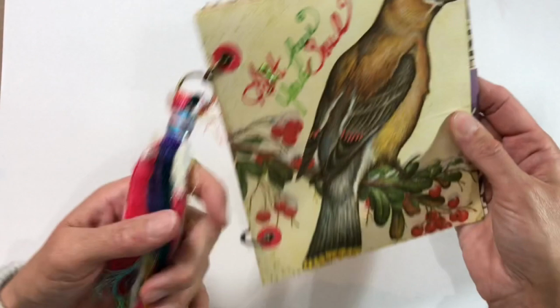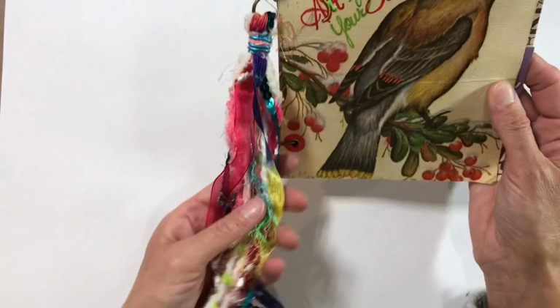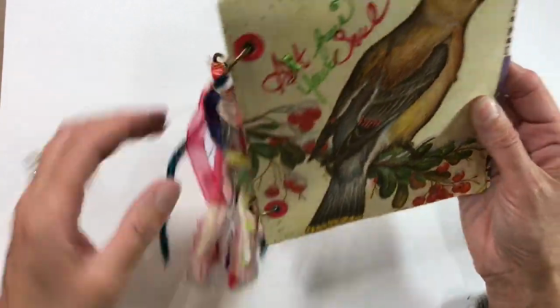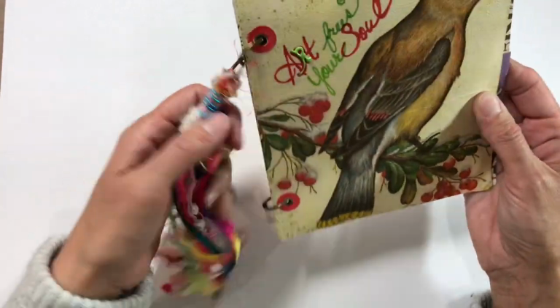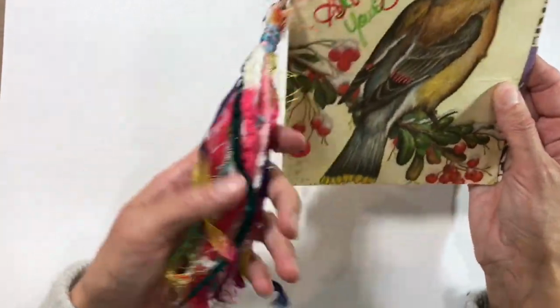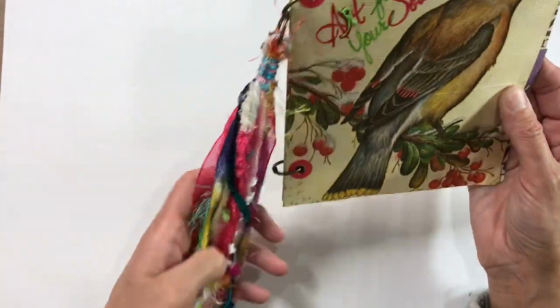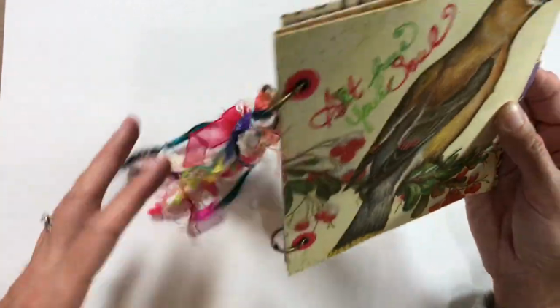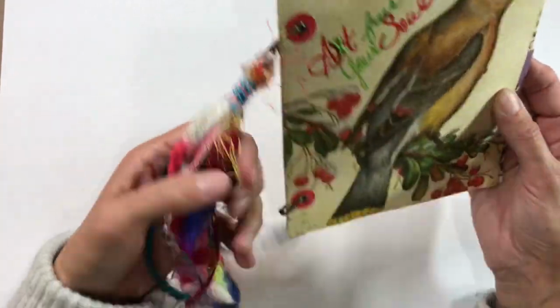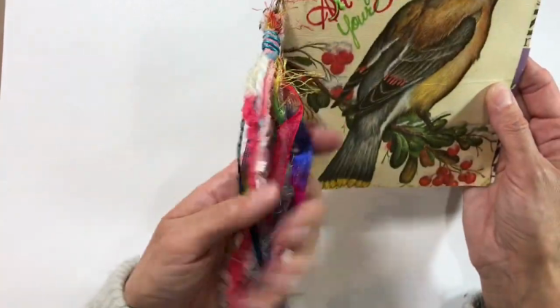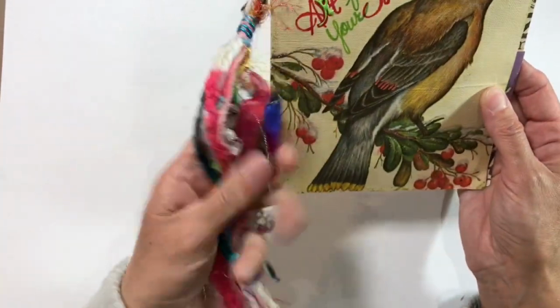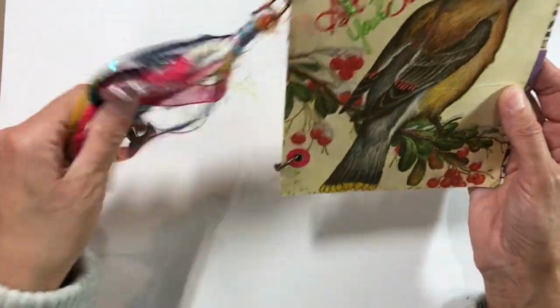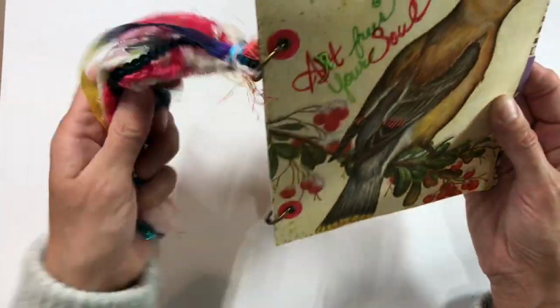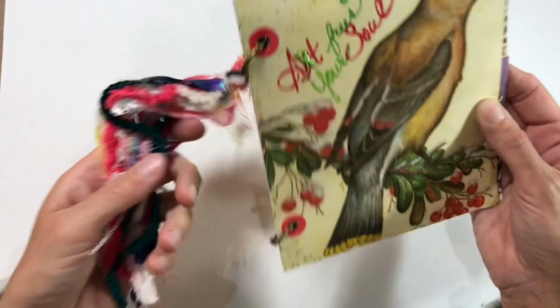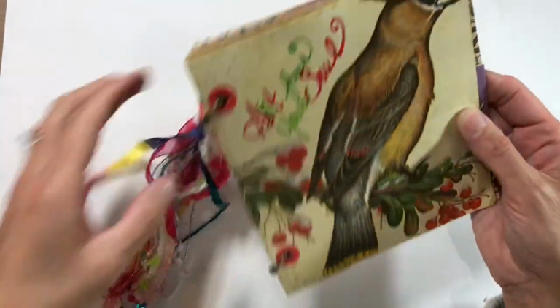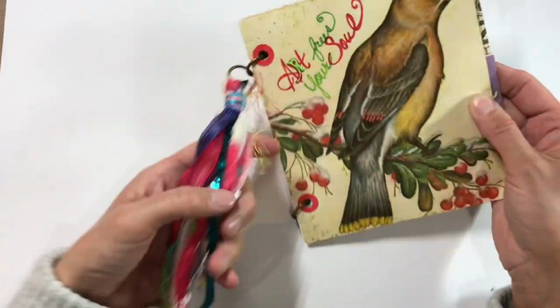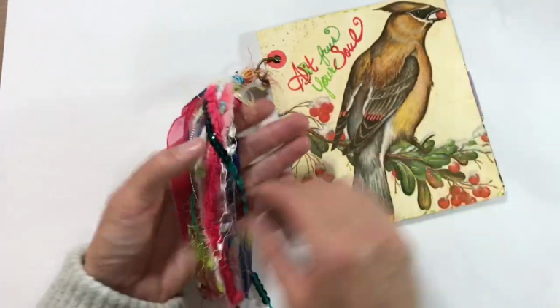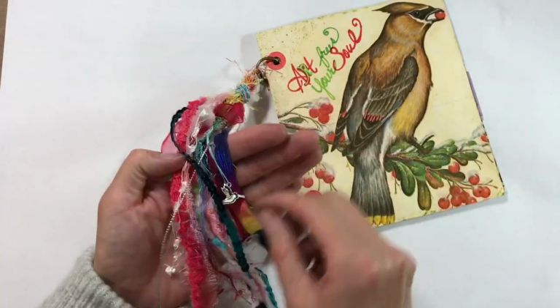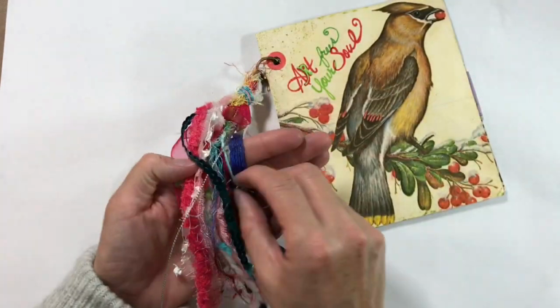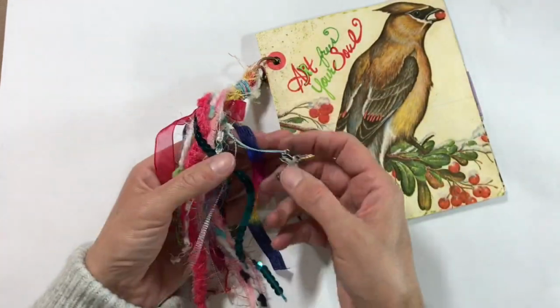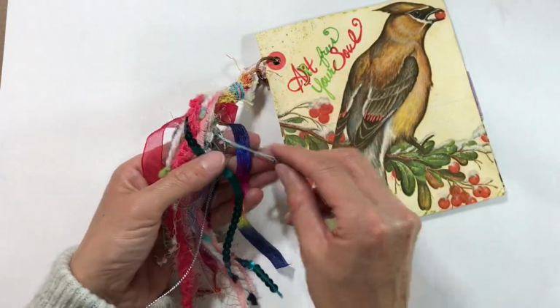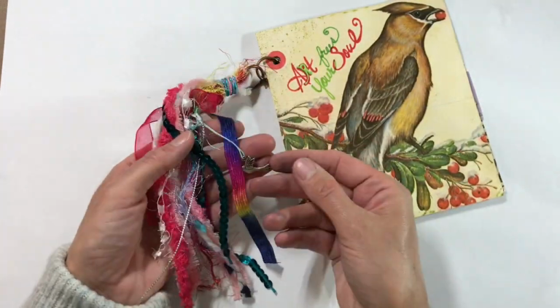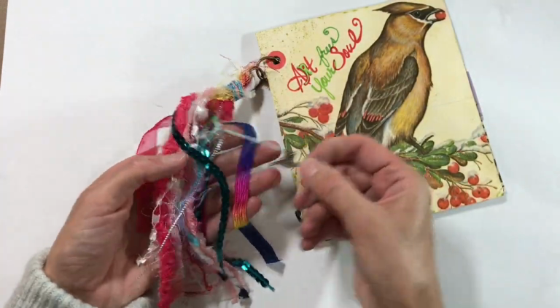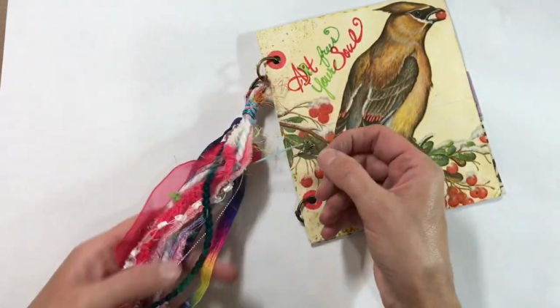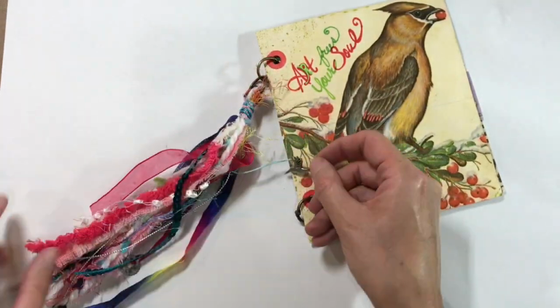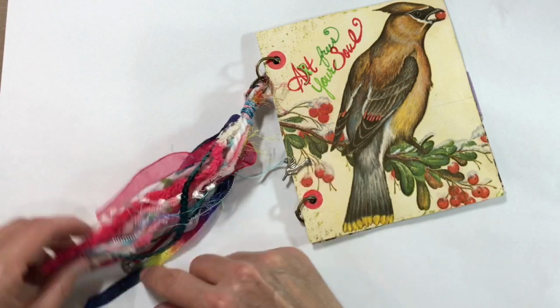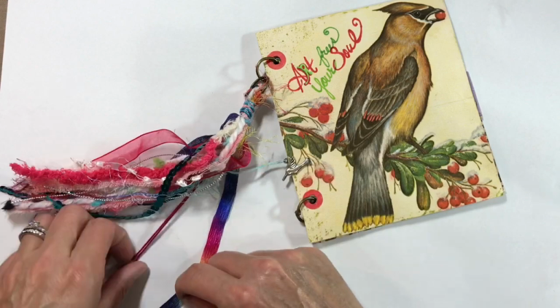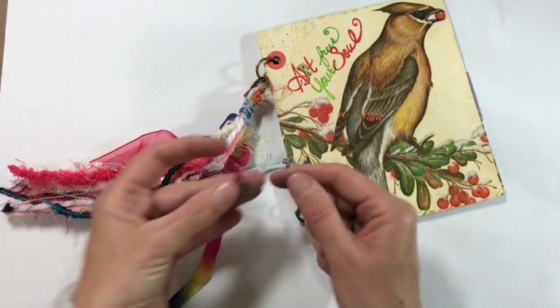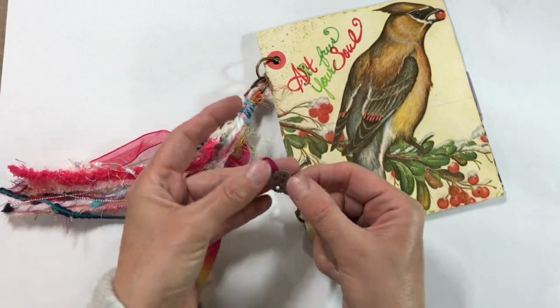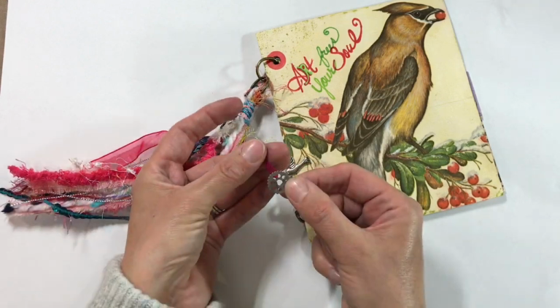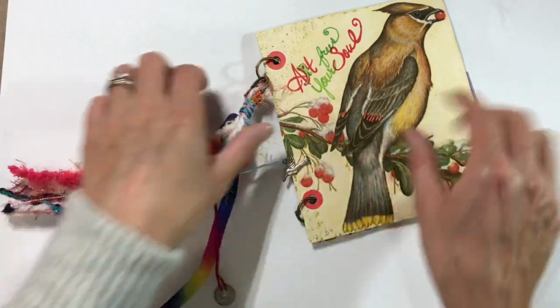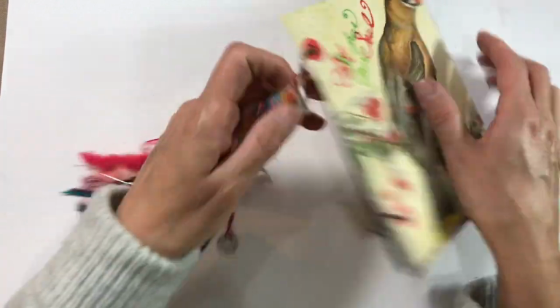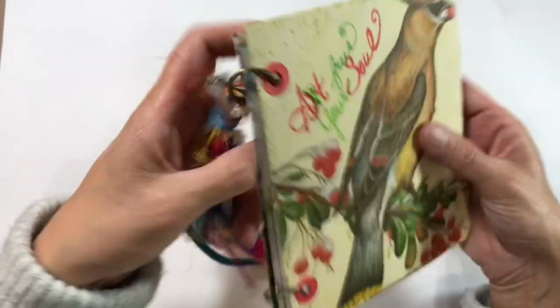Just look at this gorgeous boho tassel — it's just gorgeous, so tactile, it just feels really nice. Rebecca has attached a couple of charms — we've got this bird charm here and this cog here — I just love it.